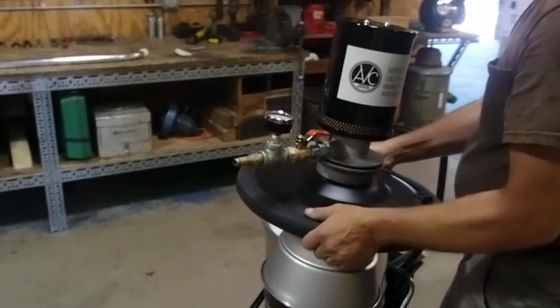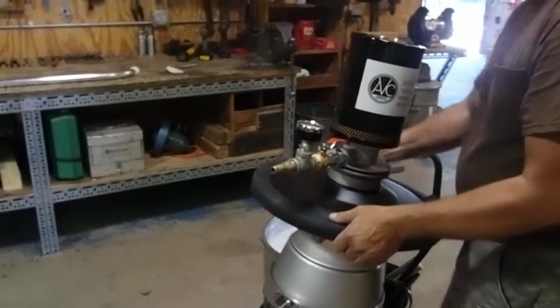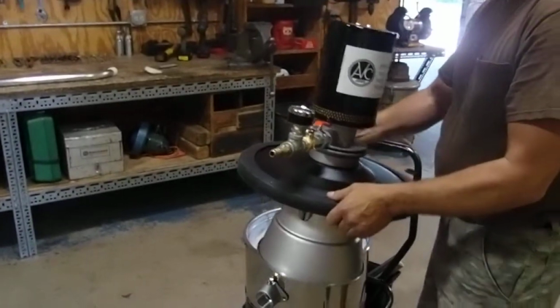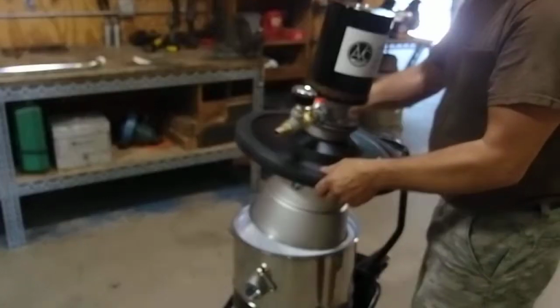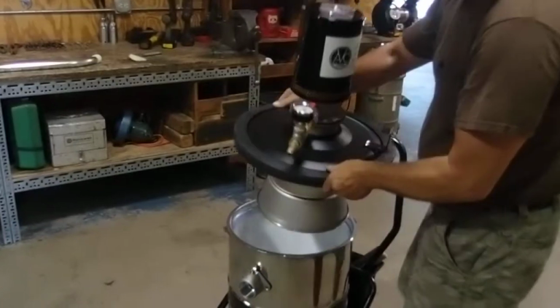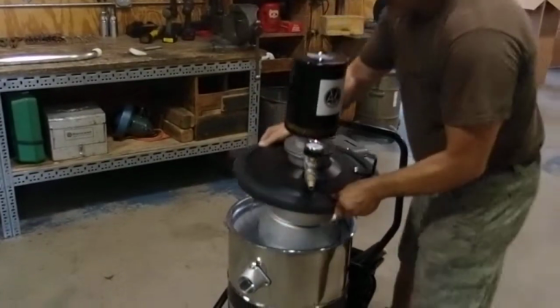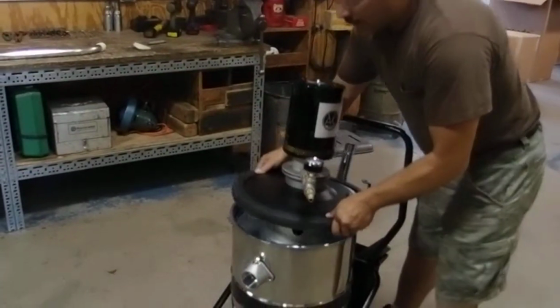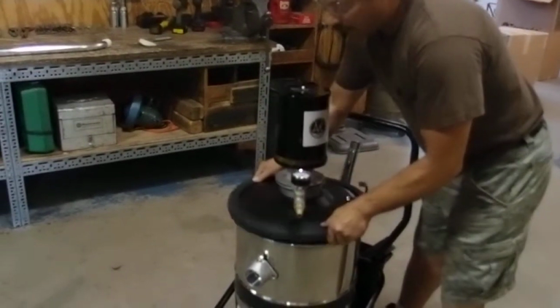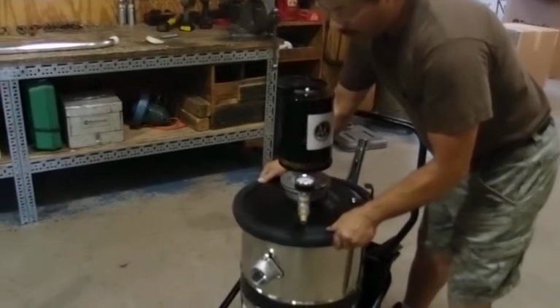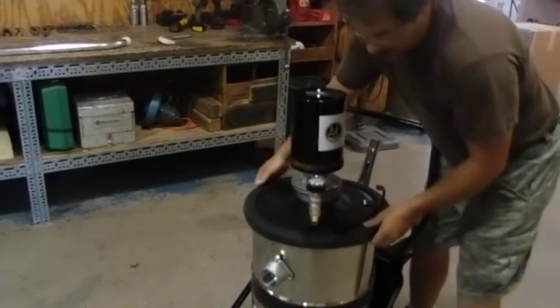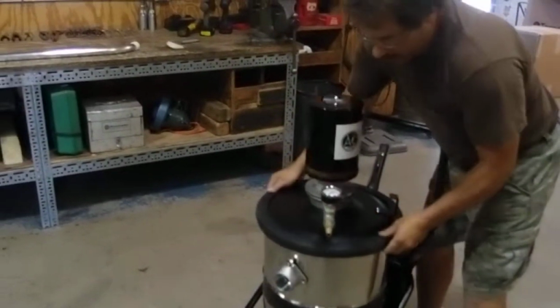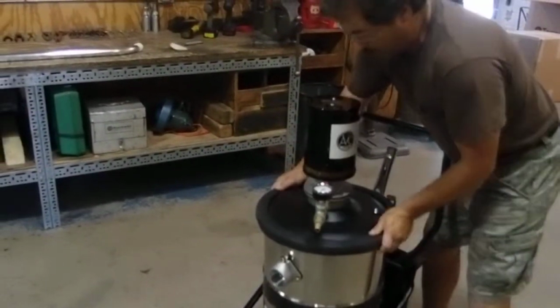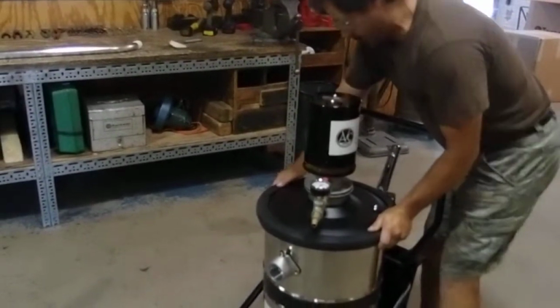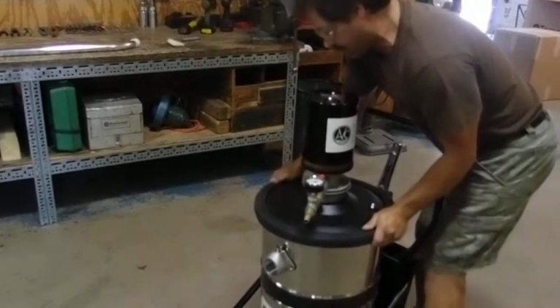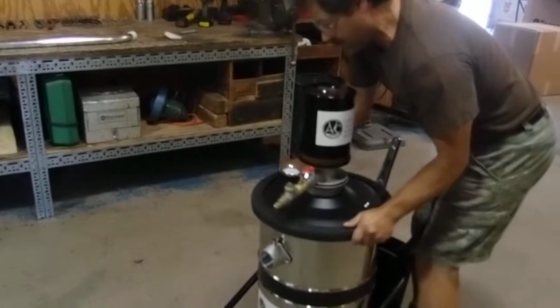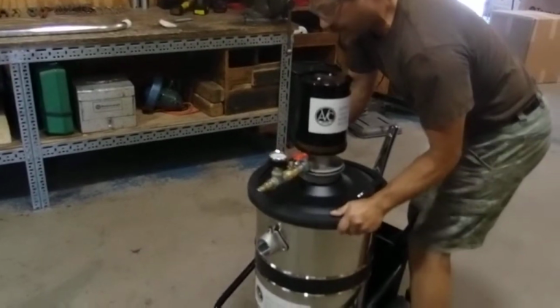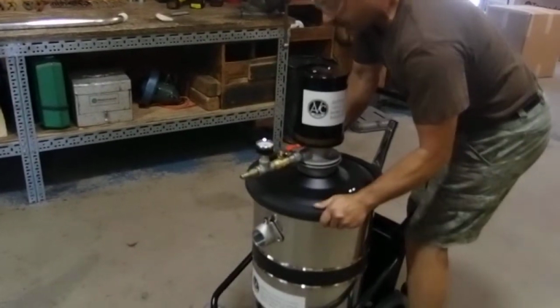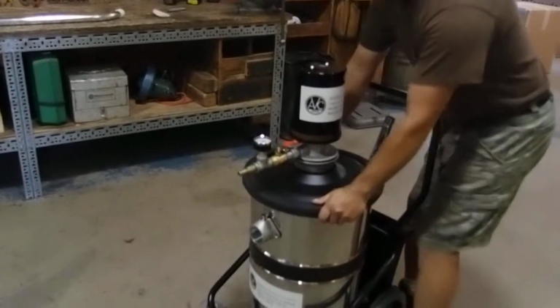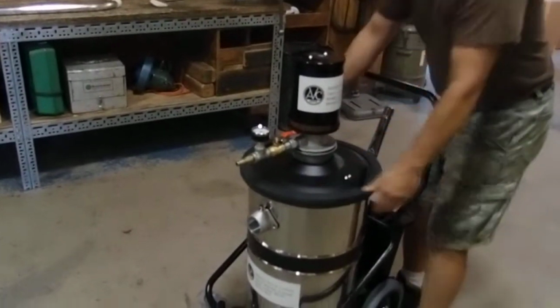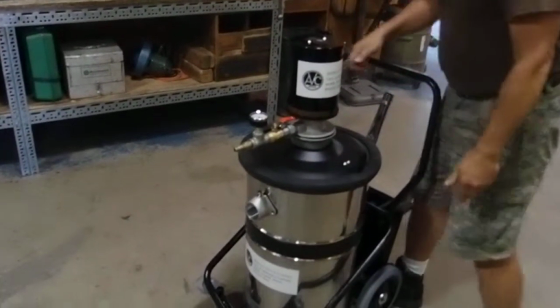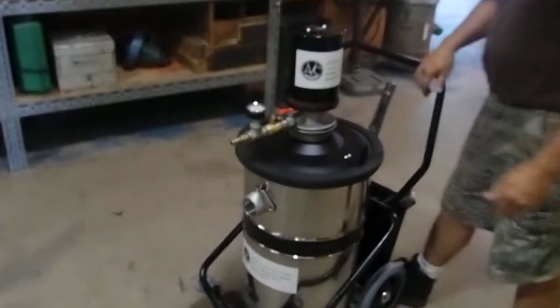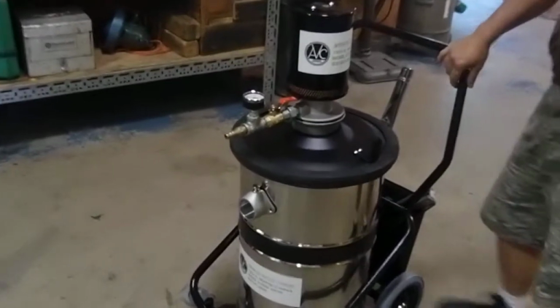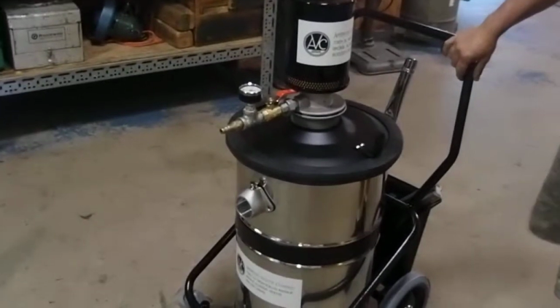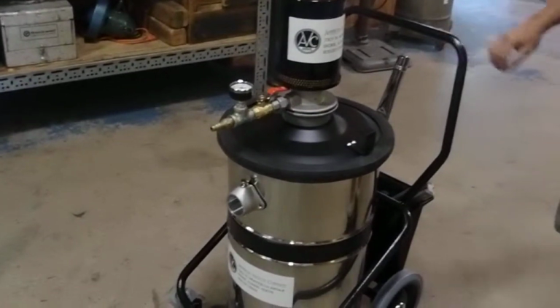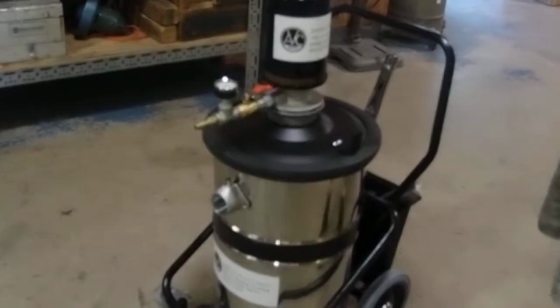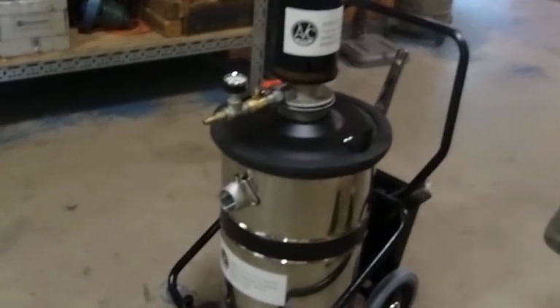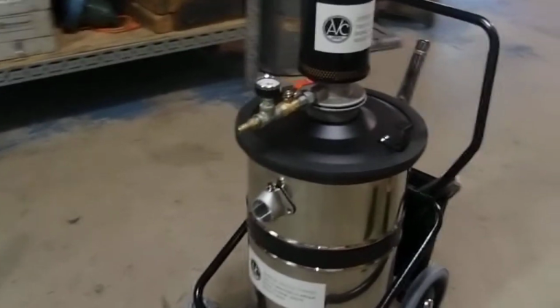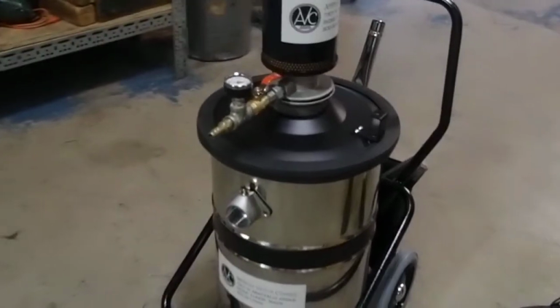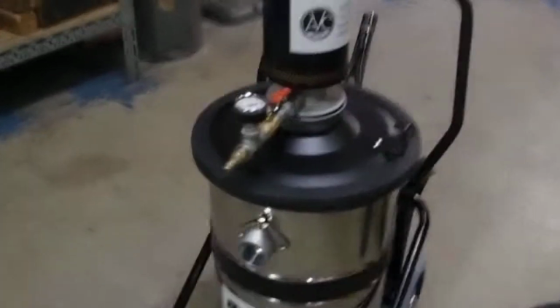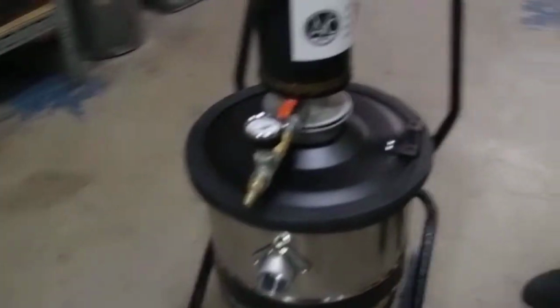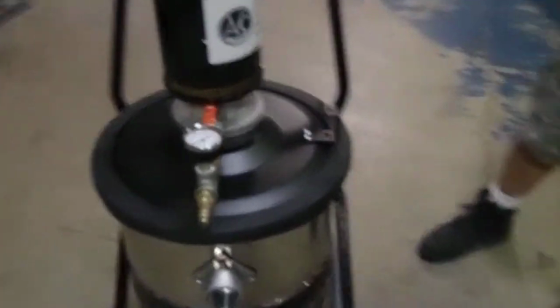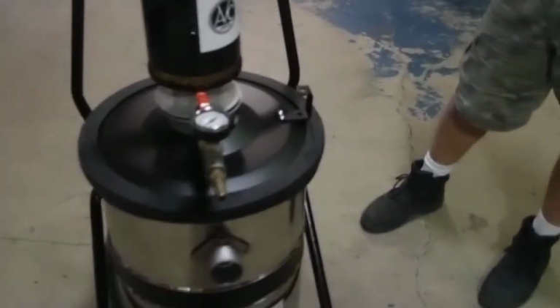The lid assembly simply fits onto the lip of the tank and with a half turn locks down onto the 18-gallon tank.